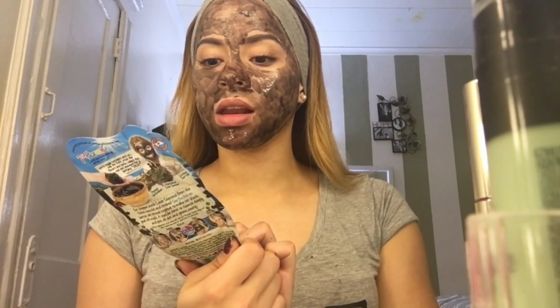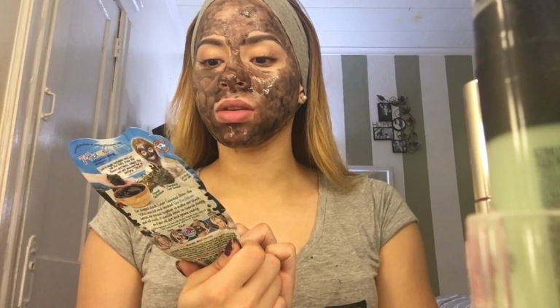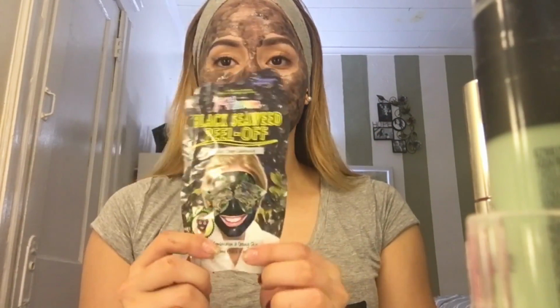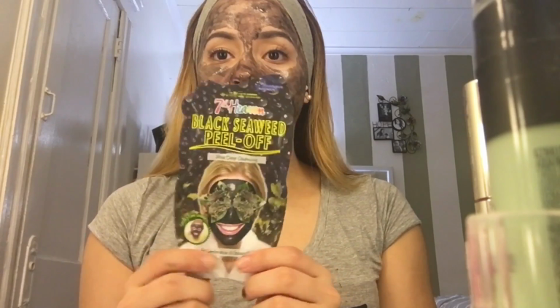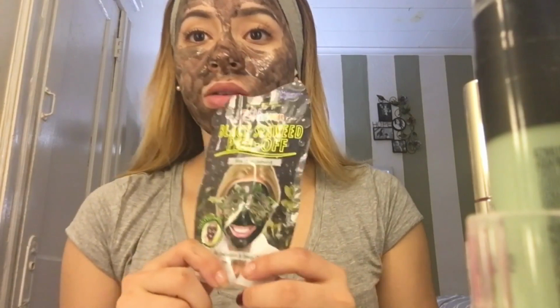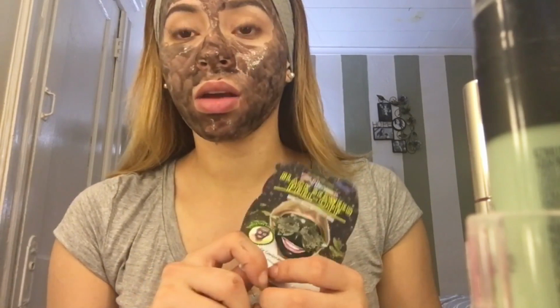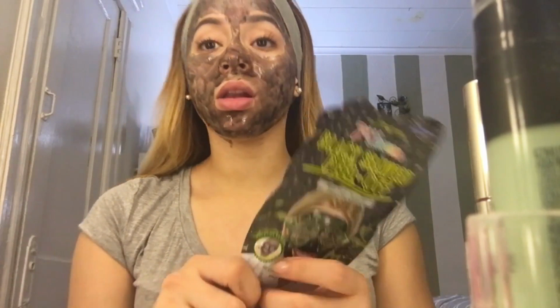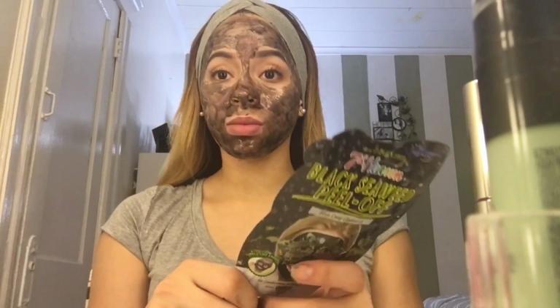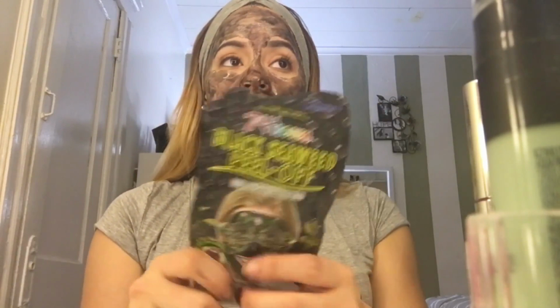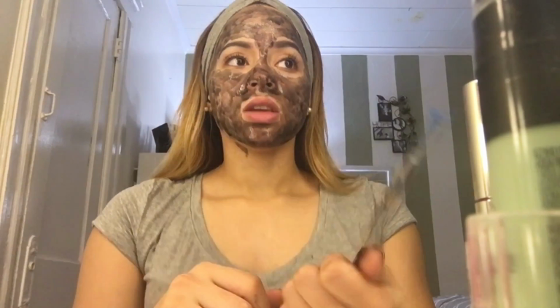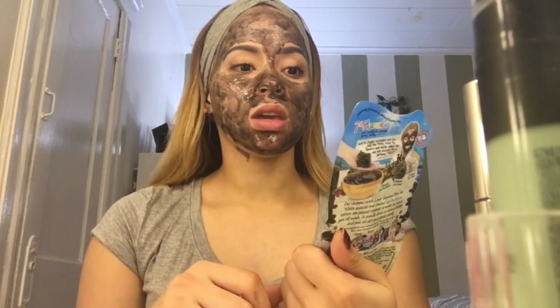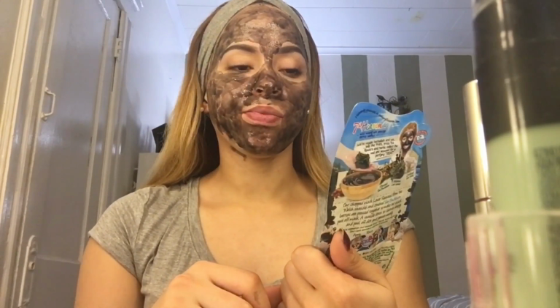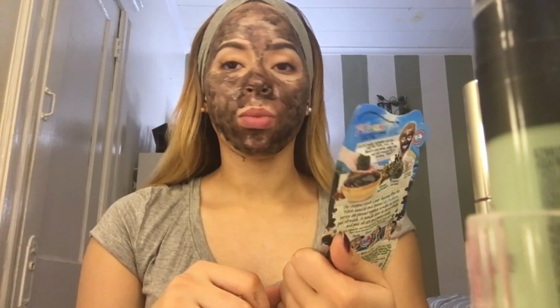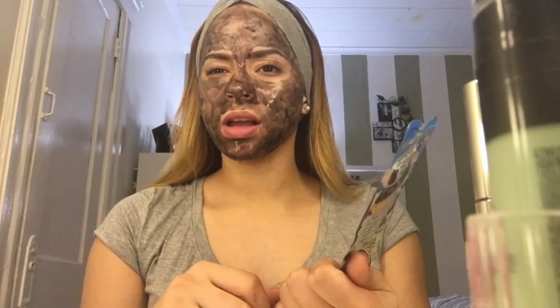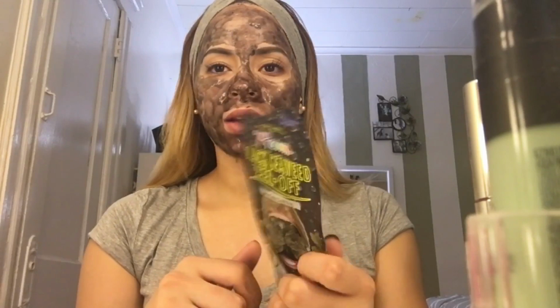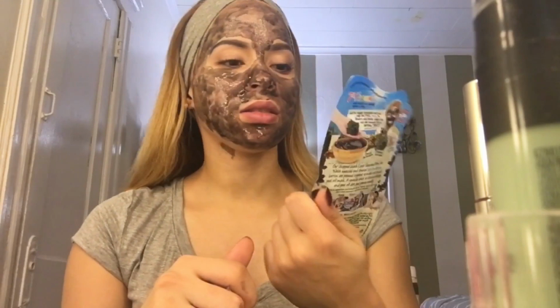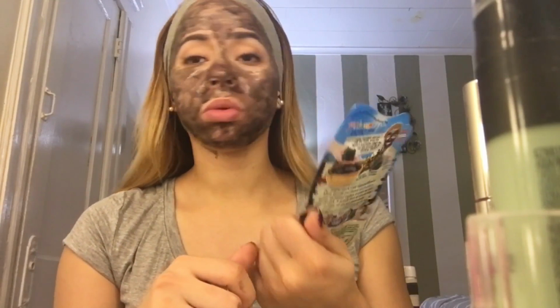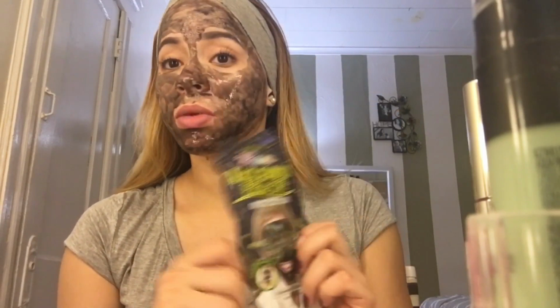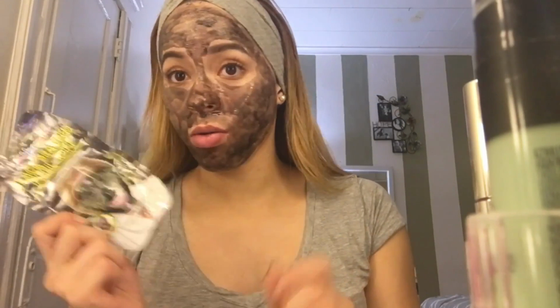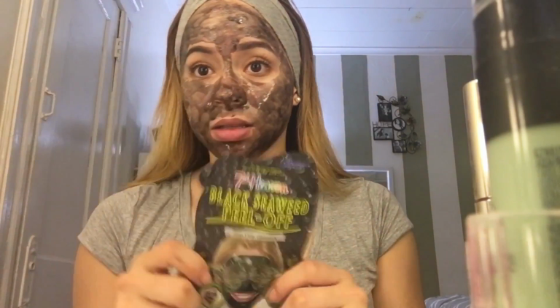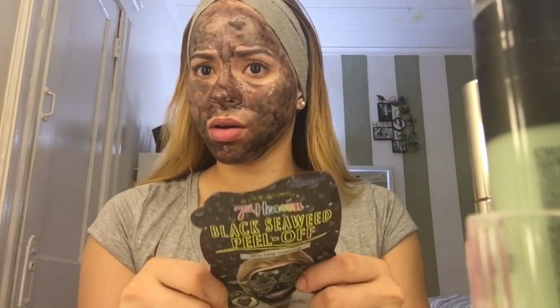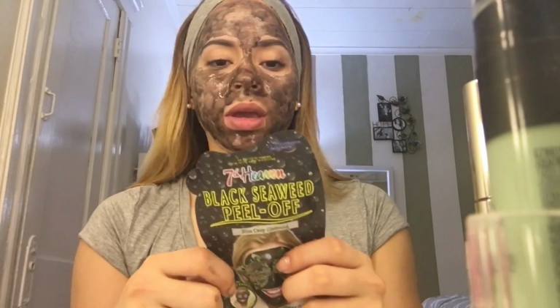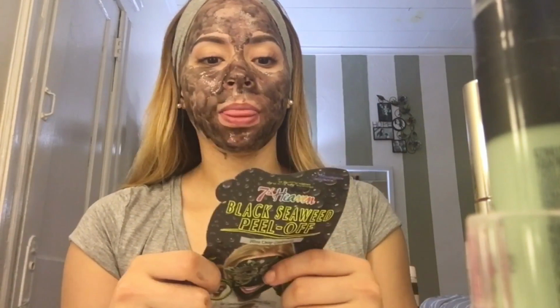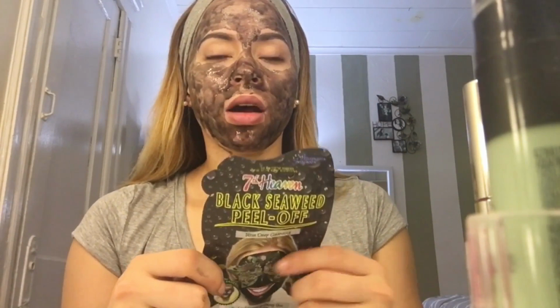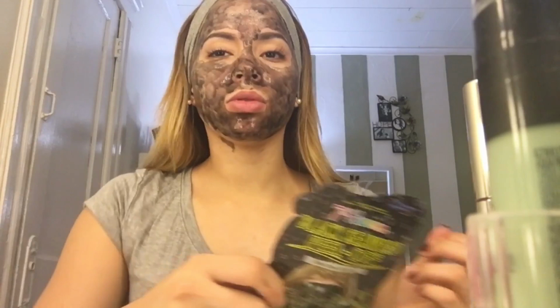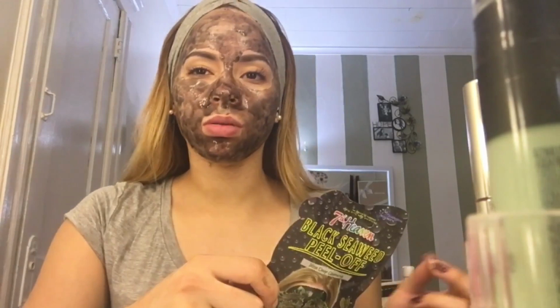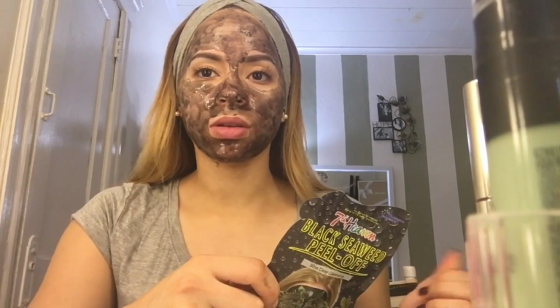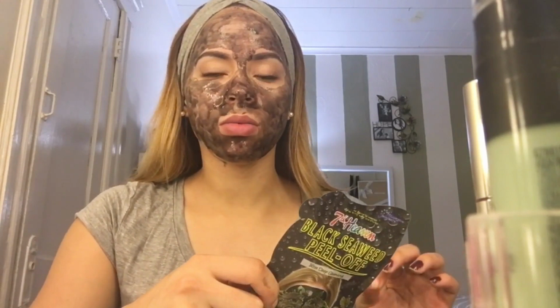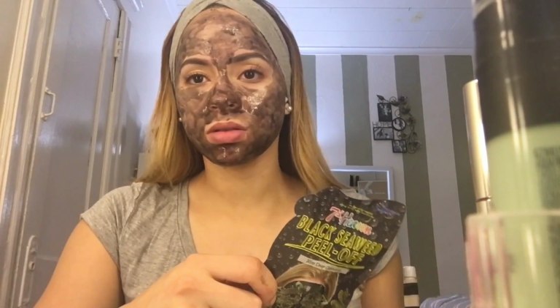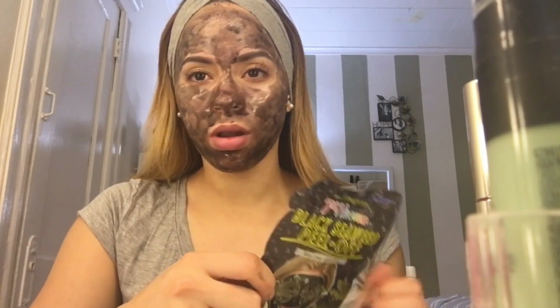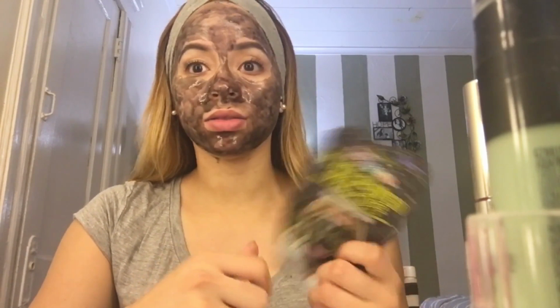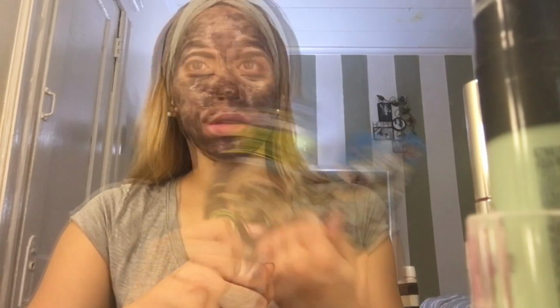Les recomiendo esta. La pueden encontrar en cualquier Walmart, puede ser que en Riders y sitios así, pero en Walmart fue que yo compré esta, bien económica. Ahora mismo no recuerdo el precio, debe ser como menos de 5 dólares, eso sí se lo aseguro.